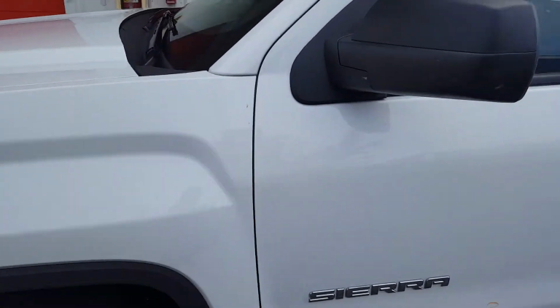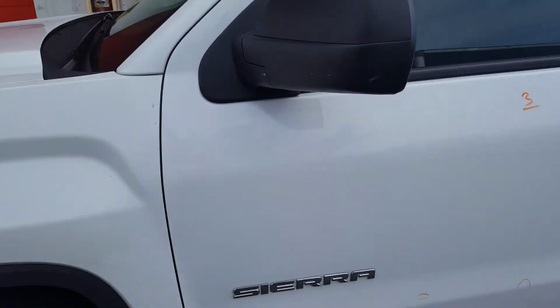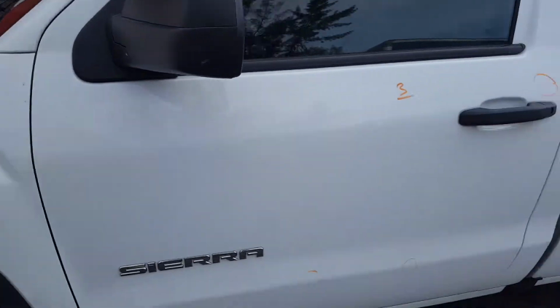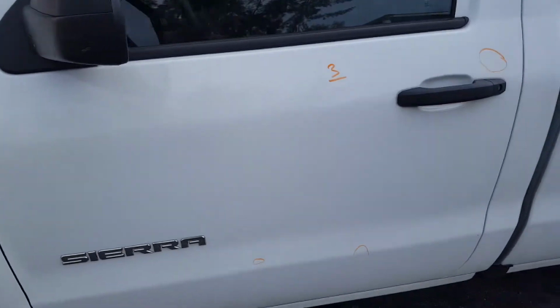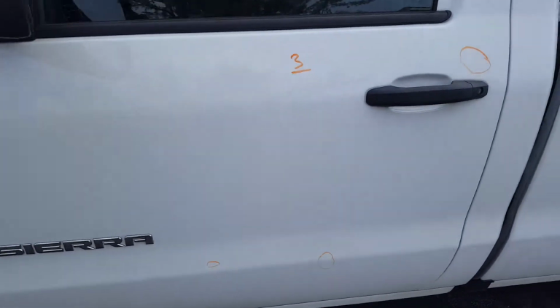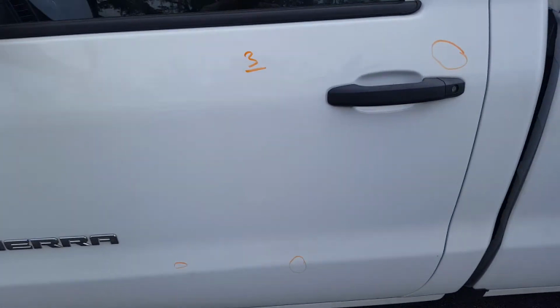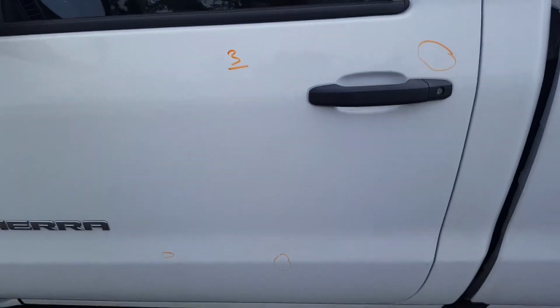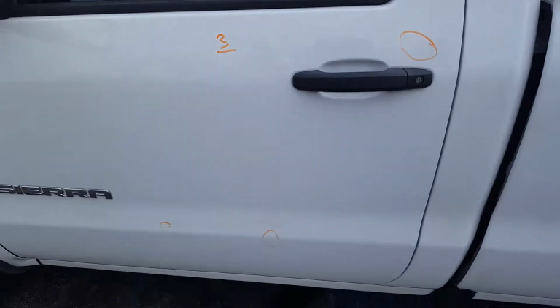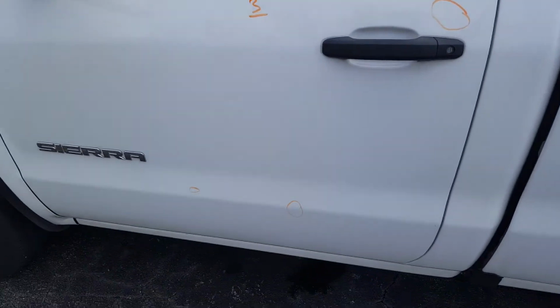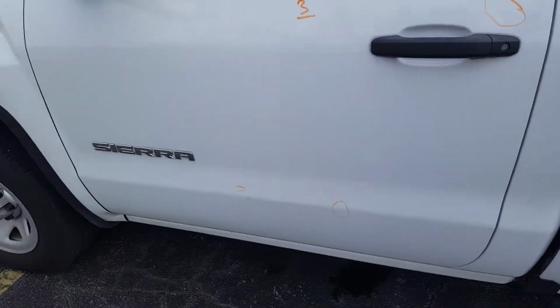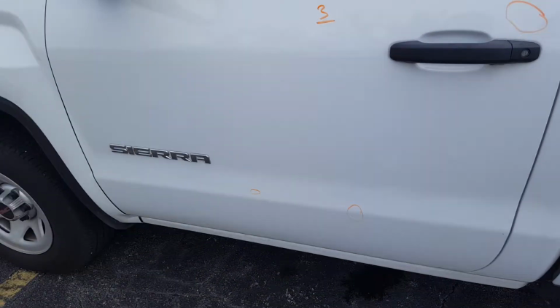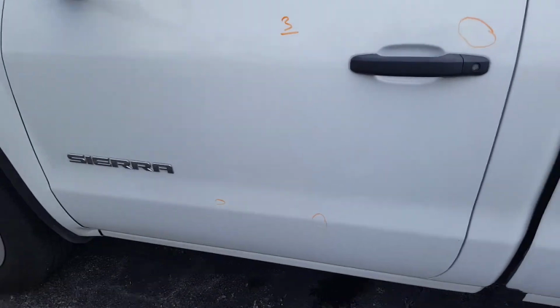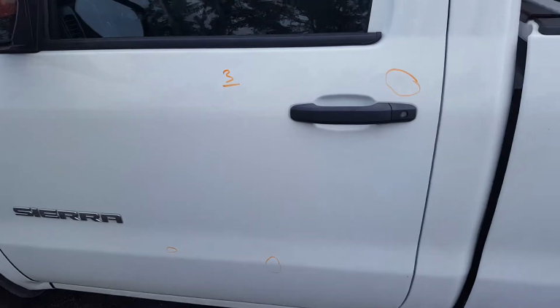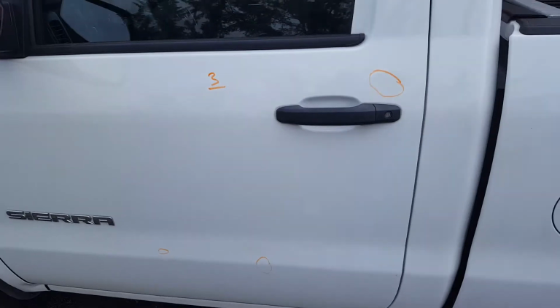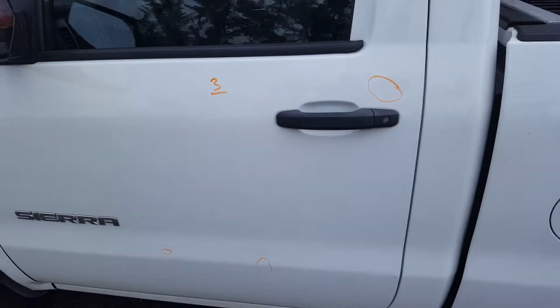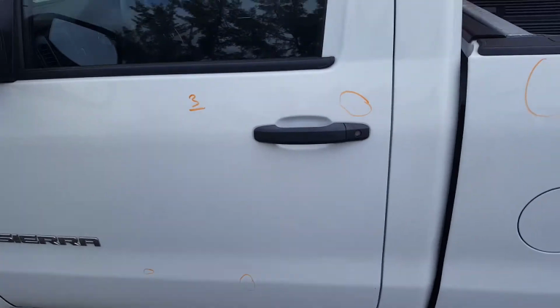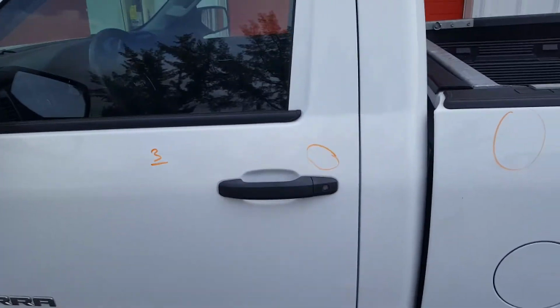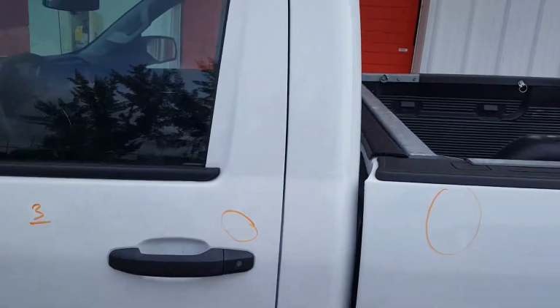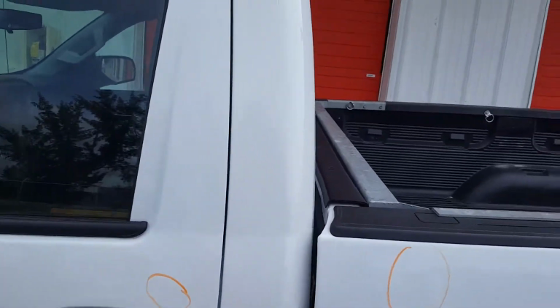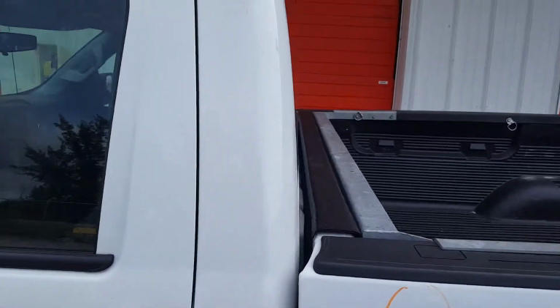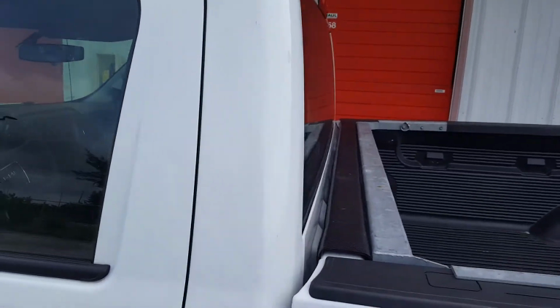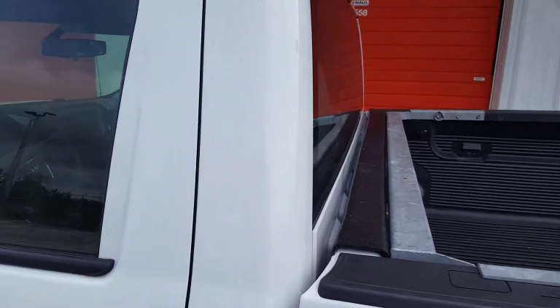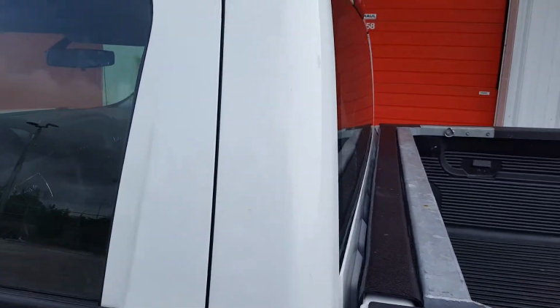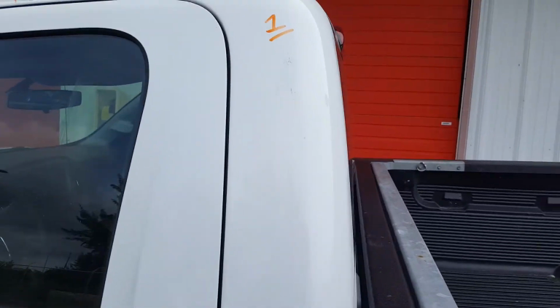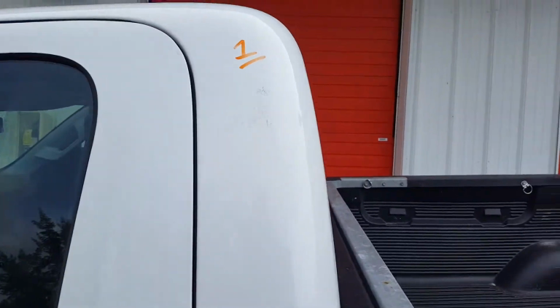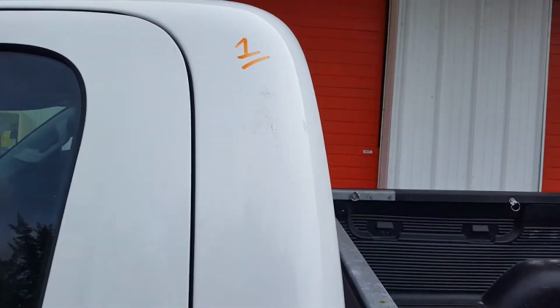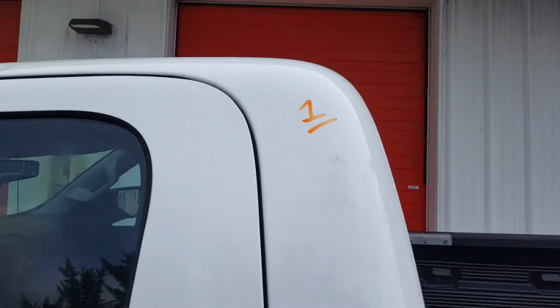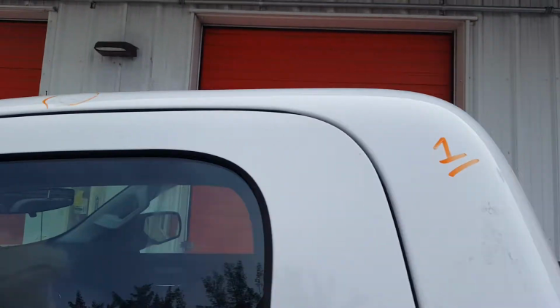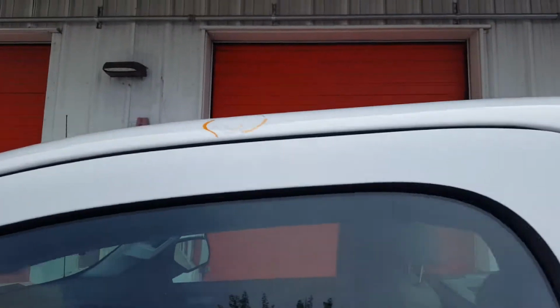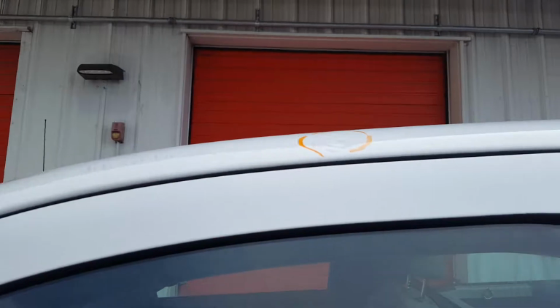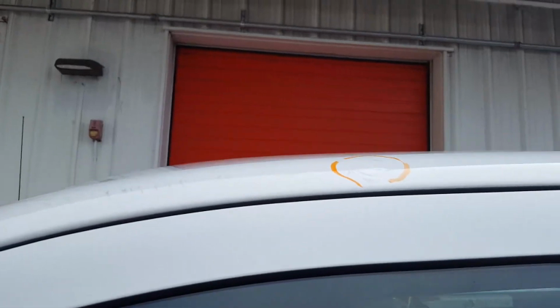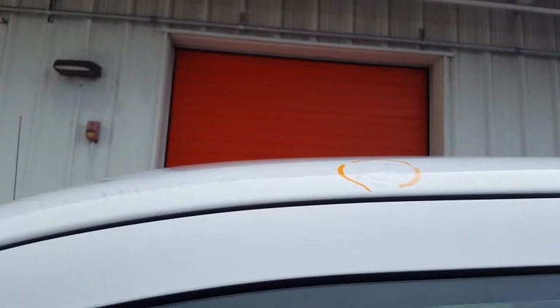On the left front door there's a total of three dents. On the left rail column there's one dent right here.